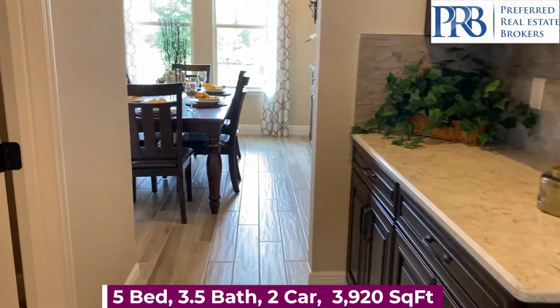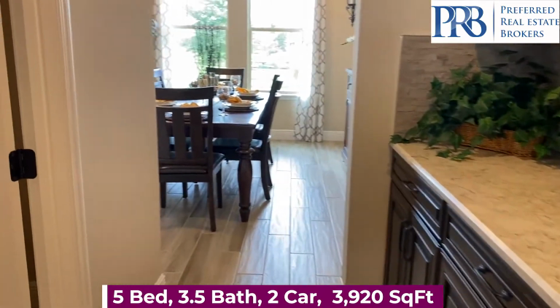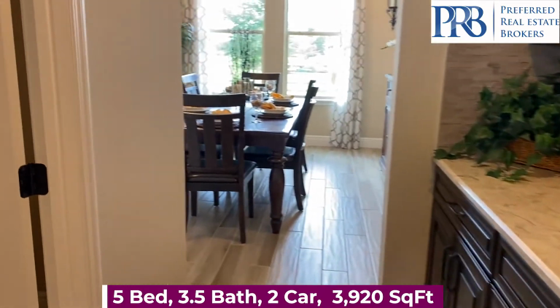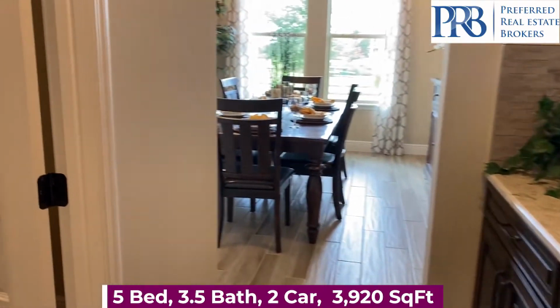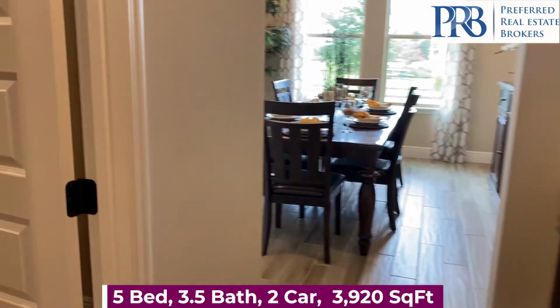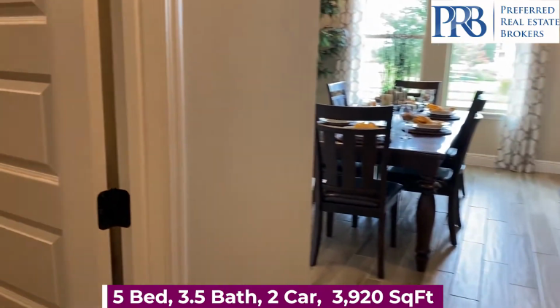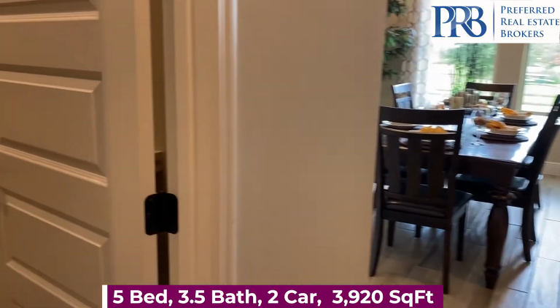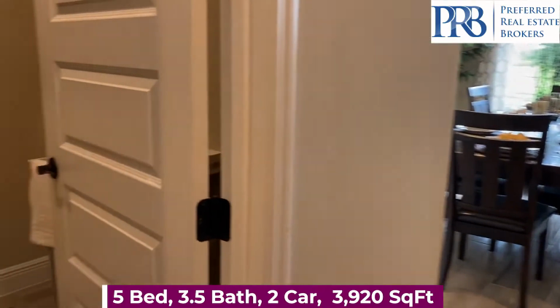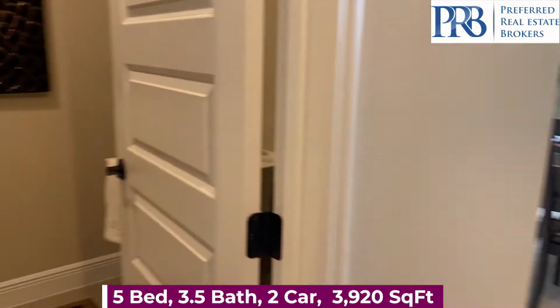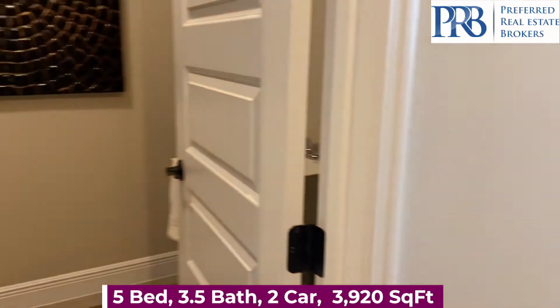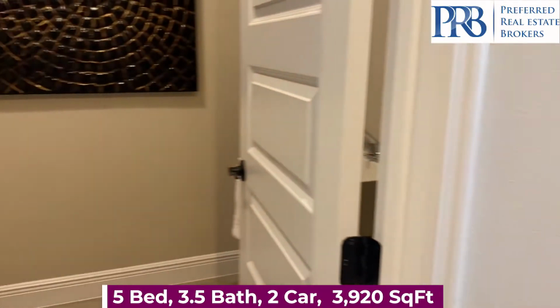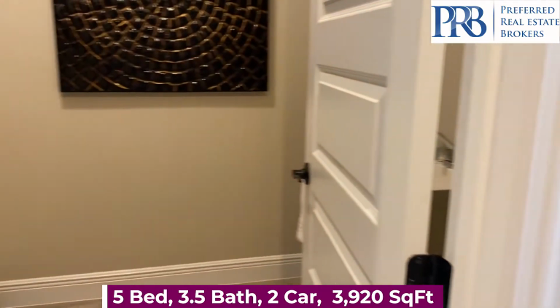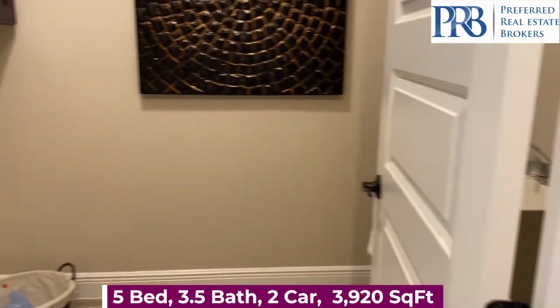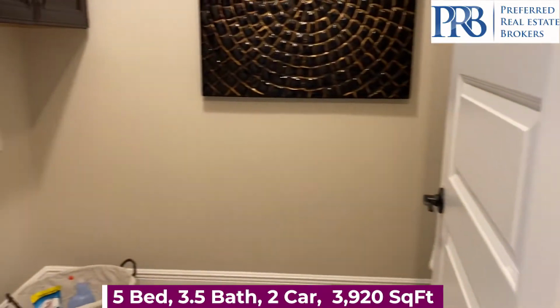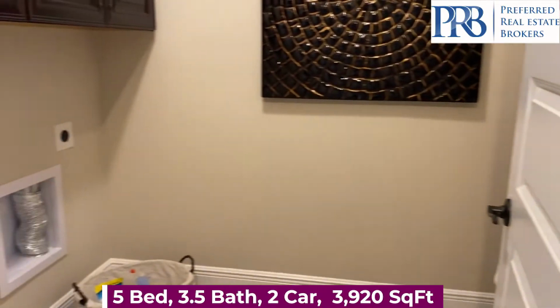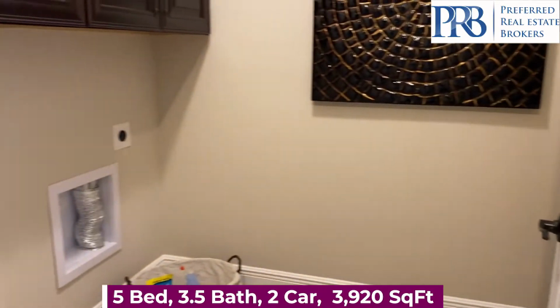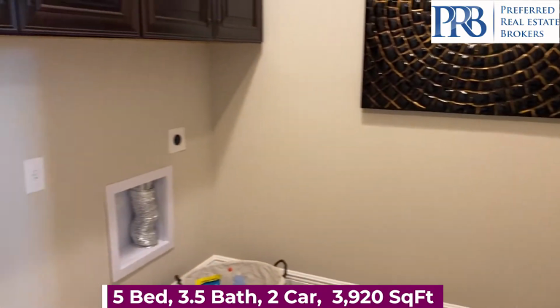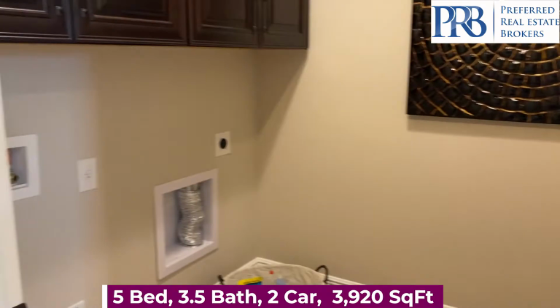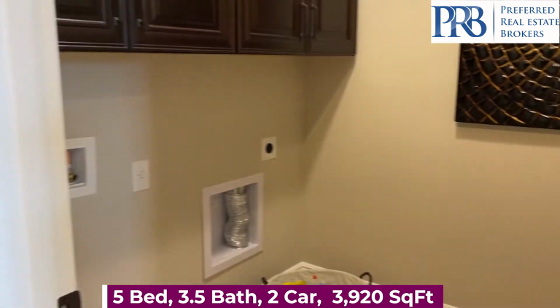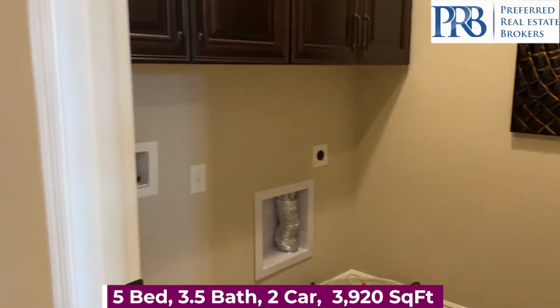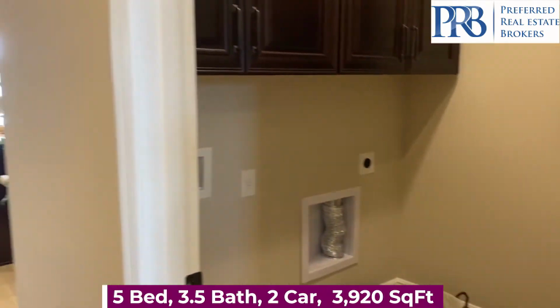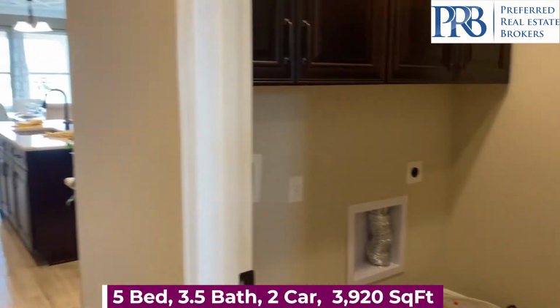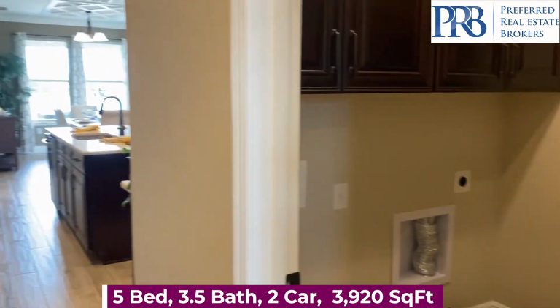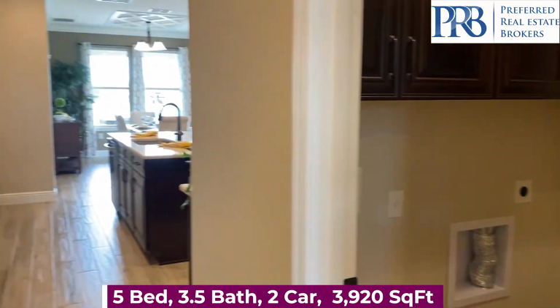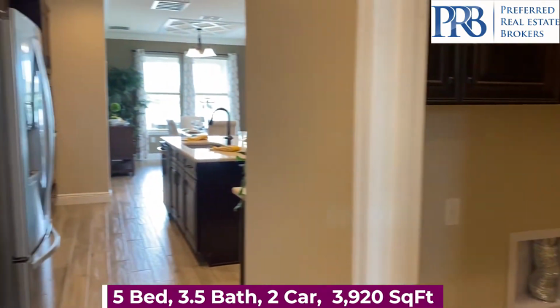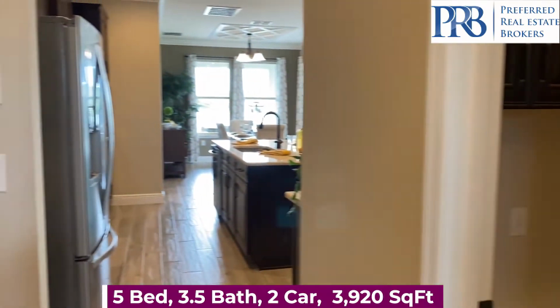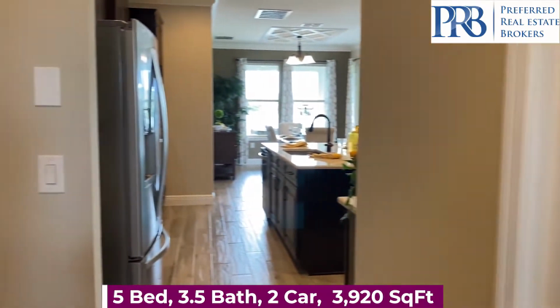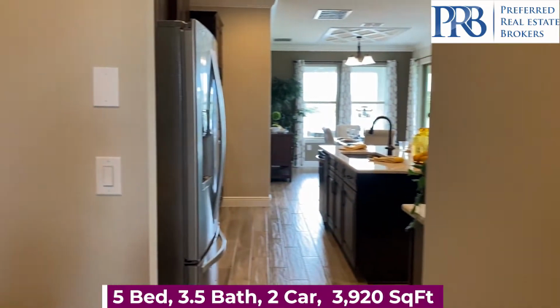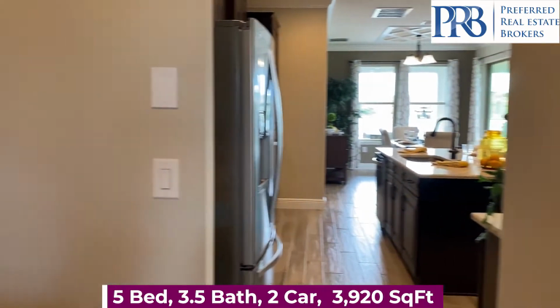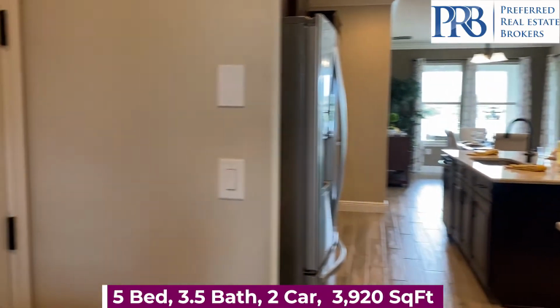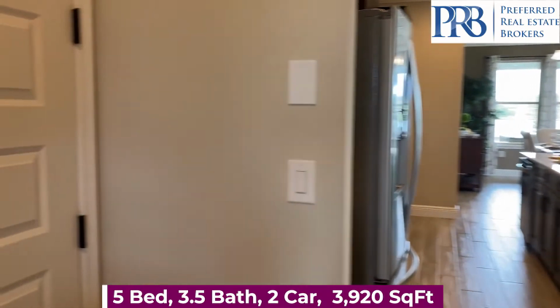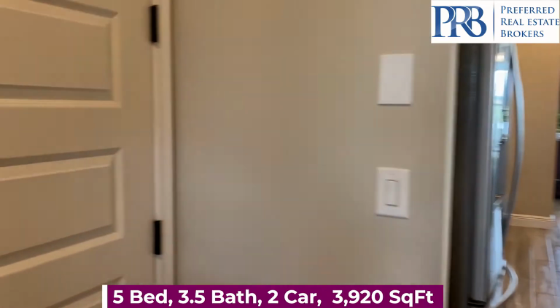Around the corner here we have your laundry room. And behind me, your two-car garage.